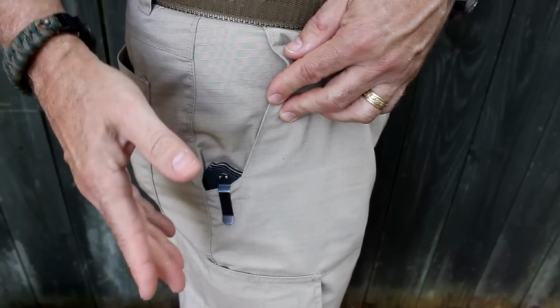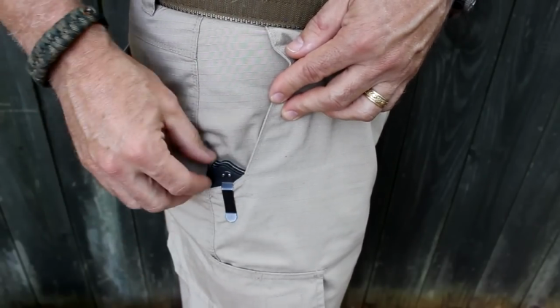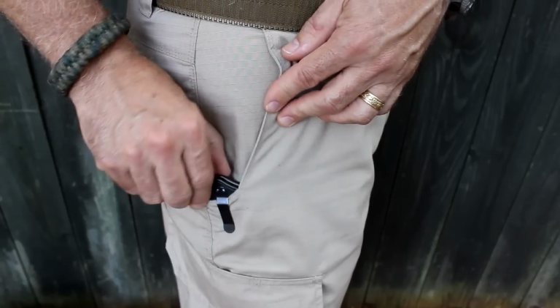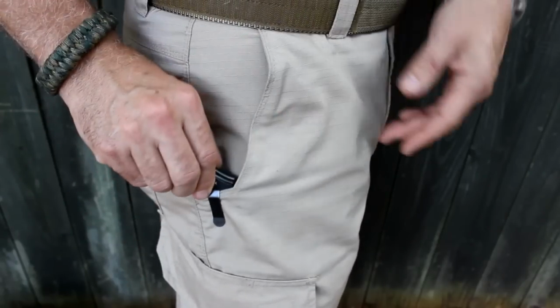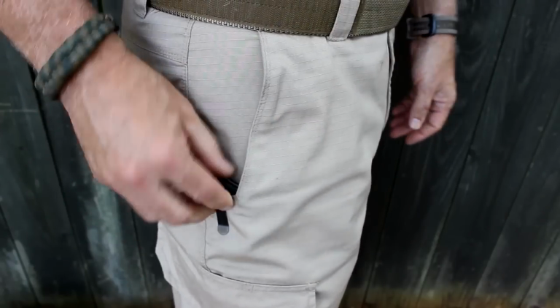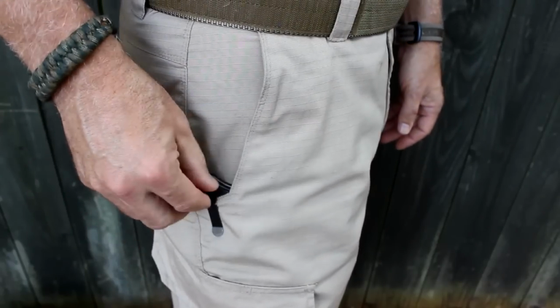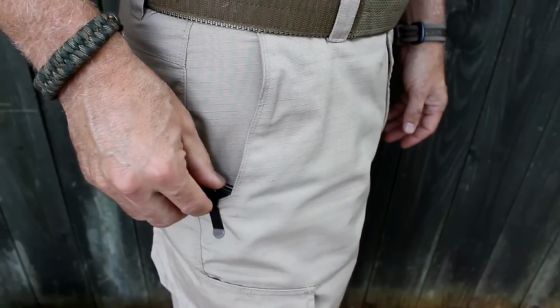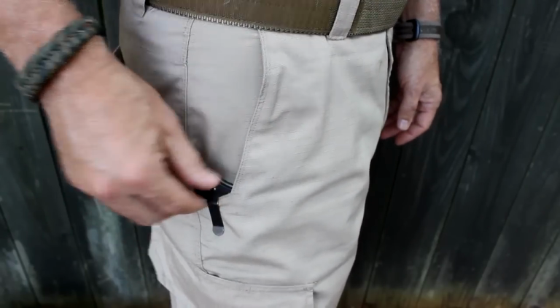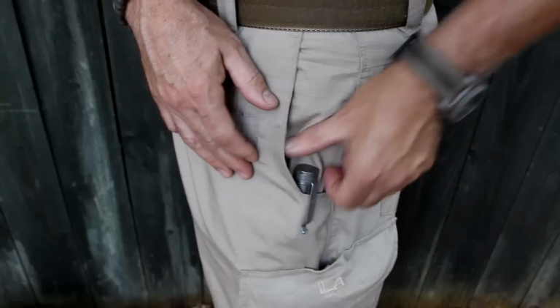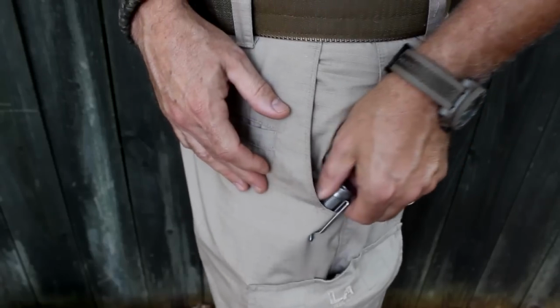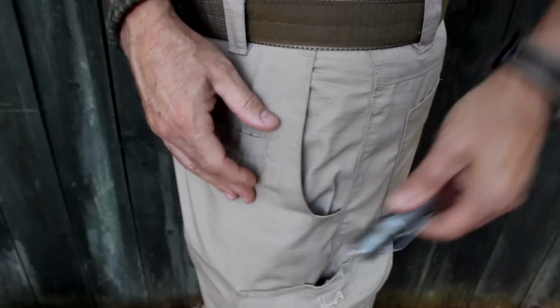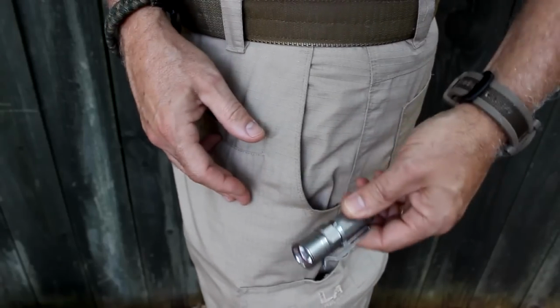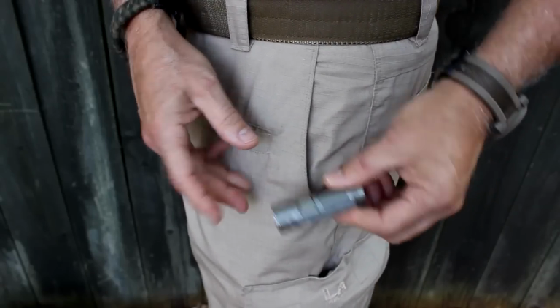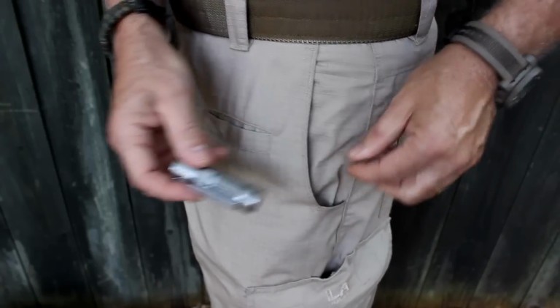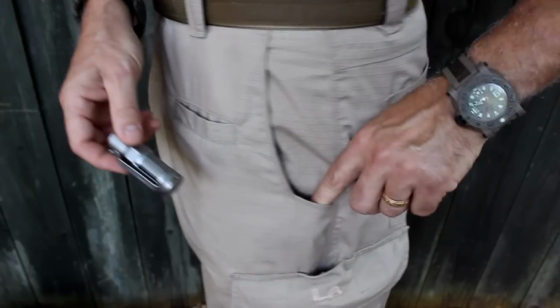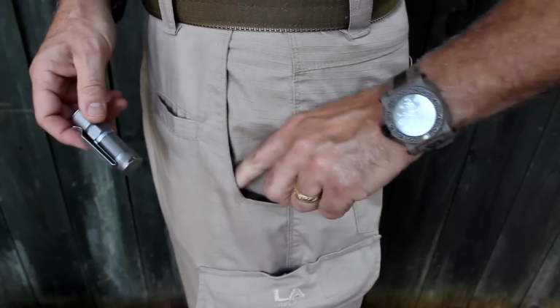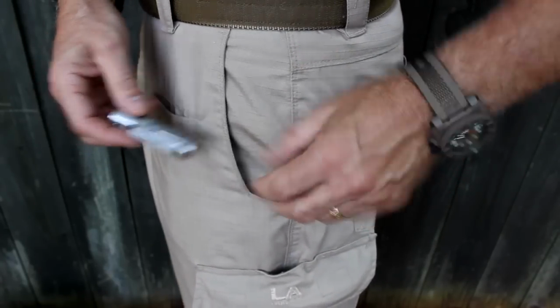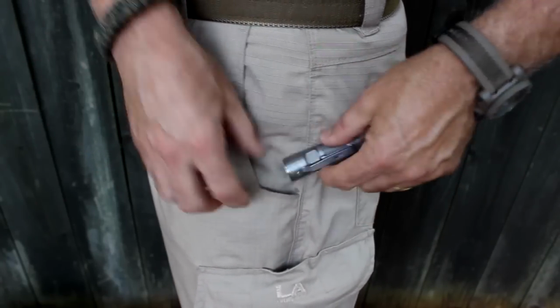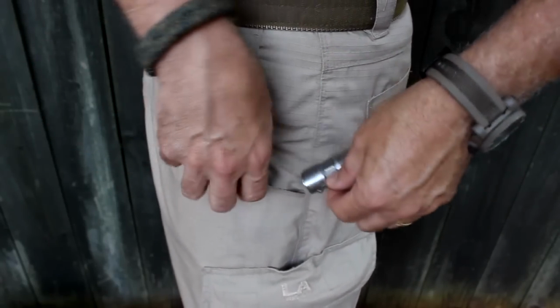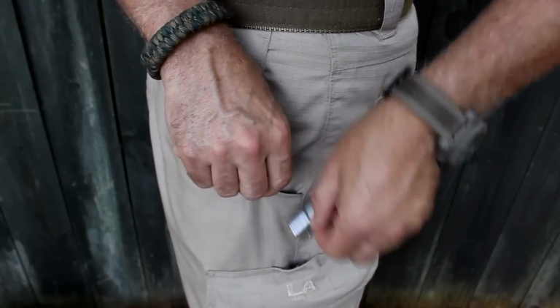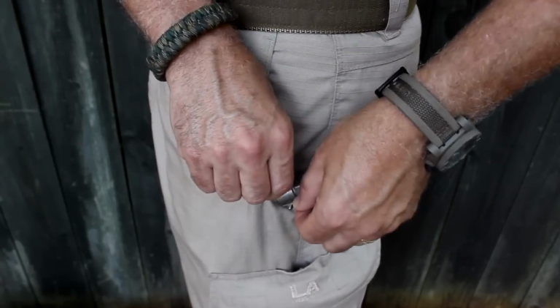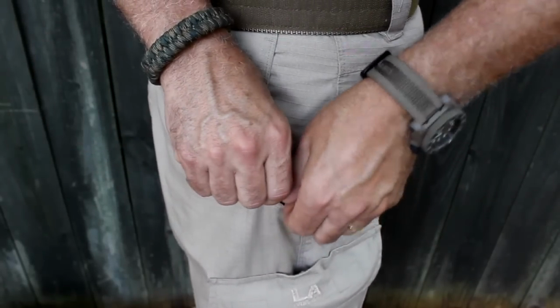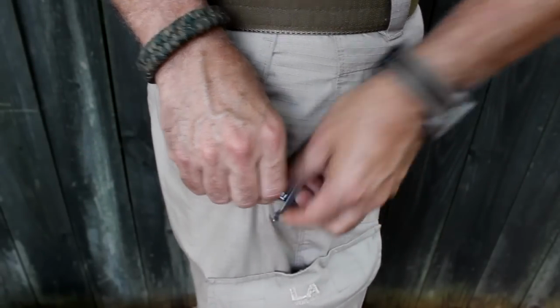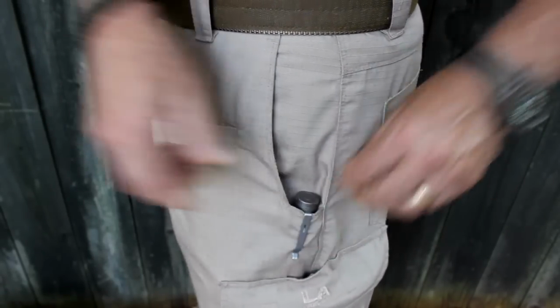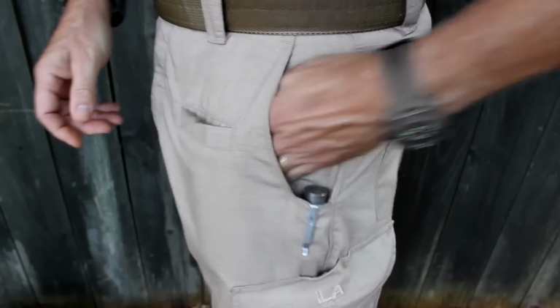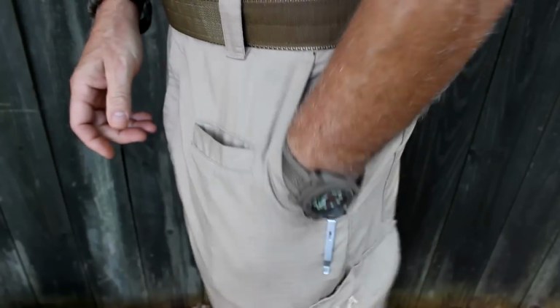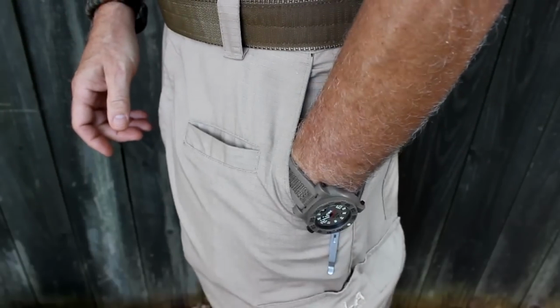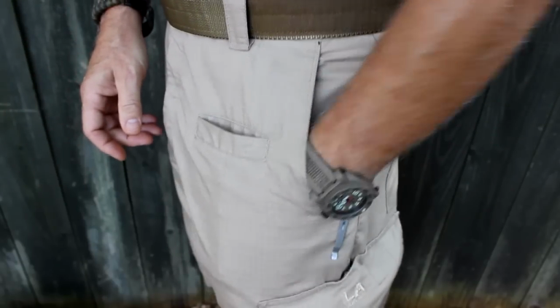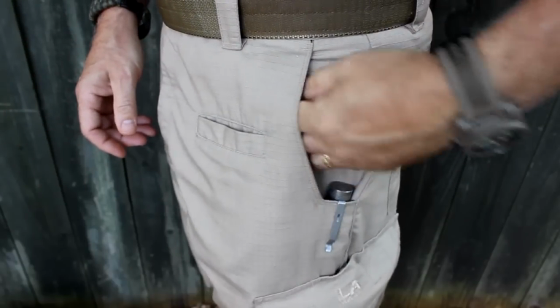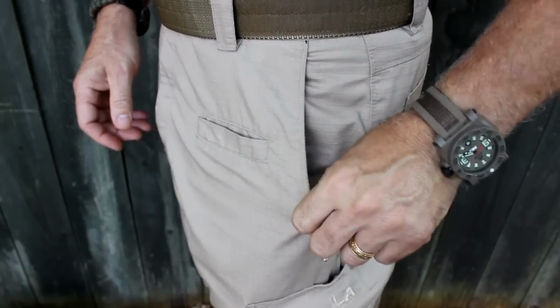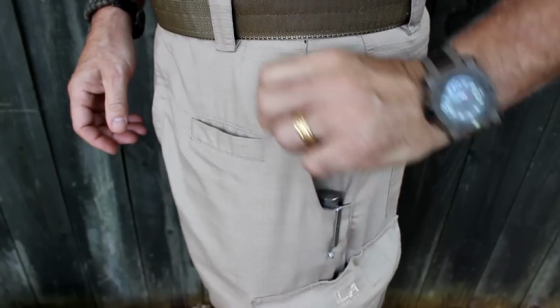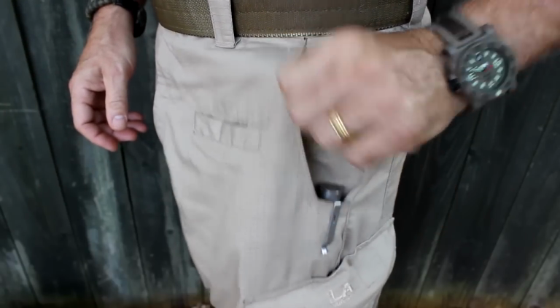Obviously if you carry a knife, this area does get kind of frayed. It is on both sides. I do carry a small flashlight, so I have that little shelf — it keeps things out of the way. And then if I need to reach into my pocket, I have ample room.